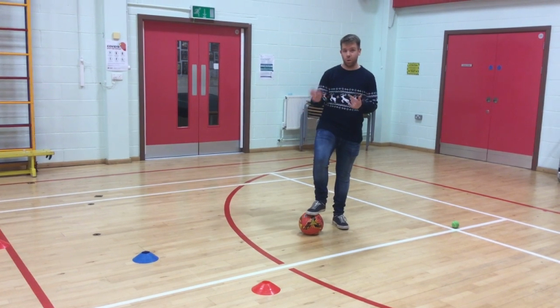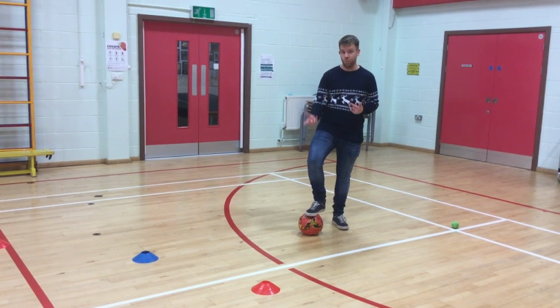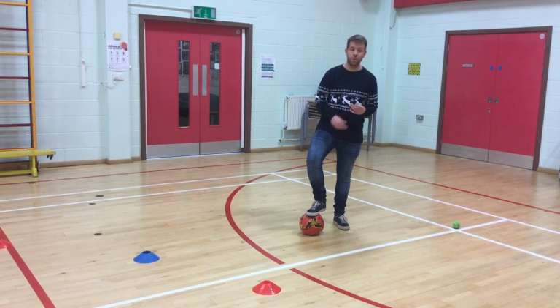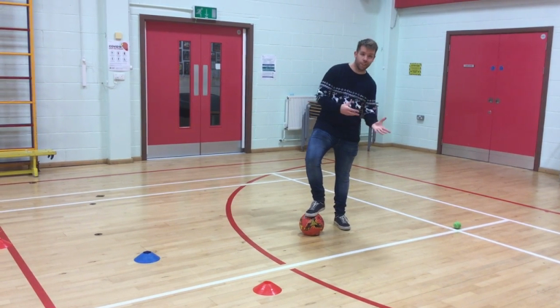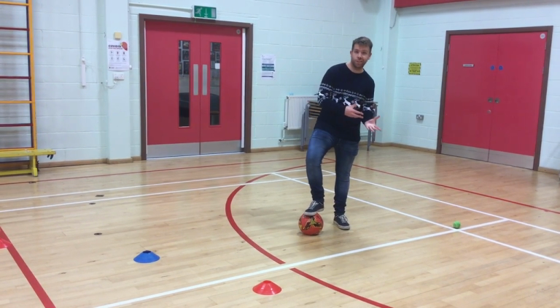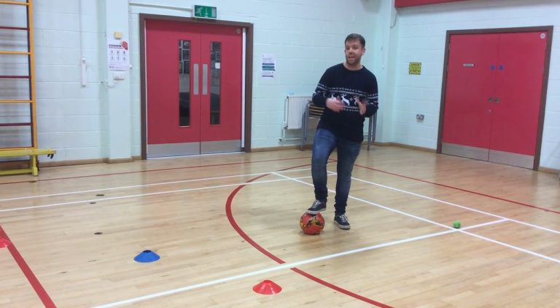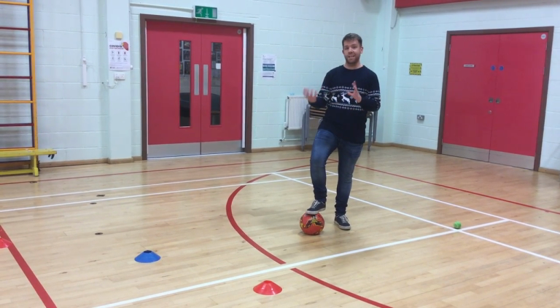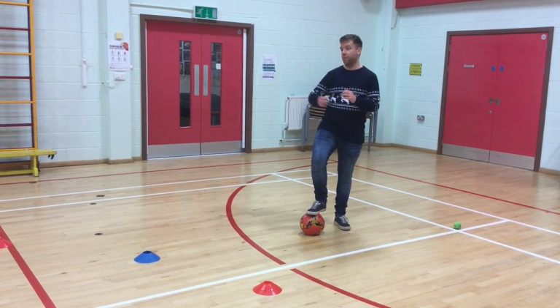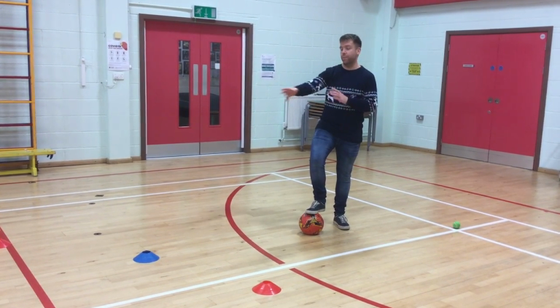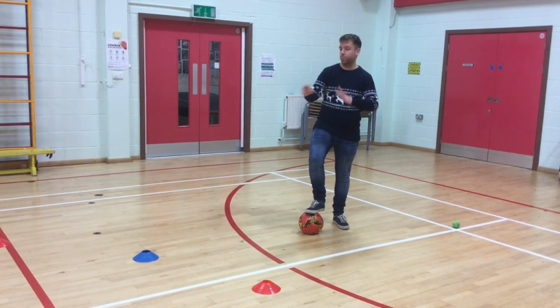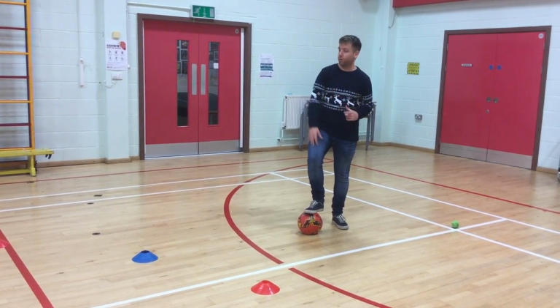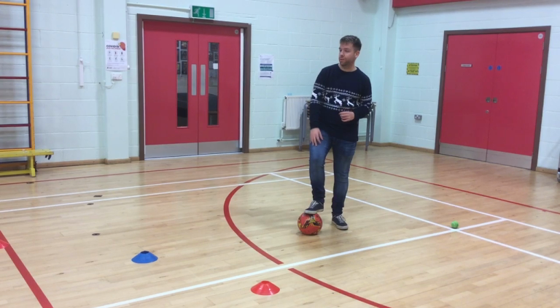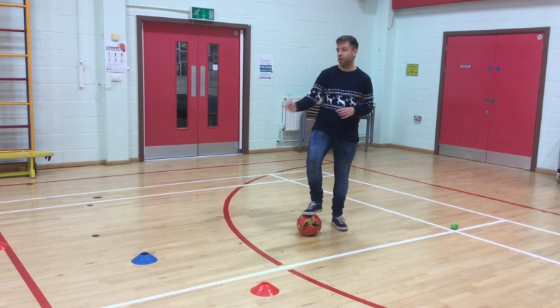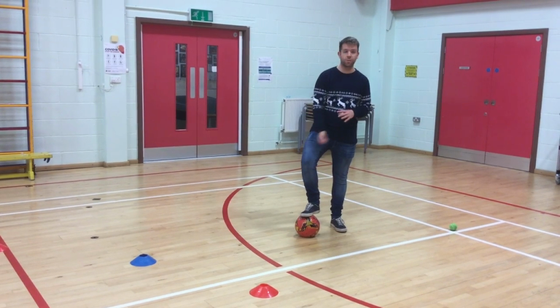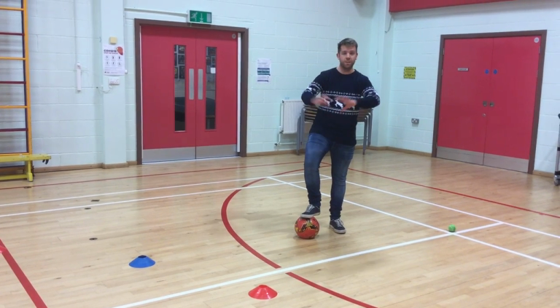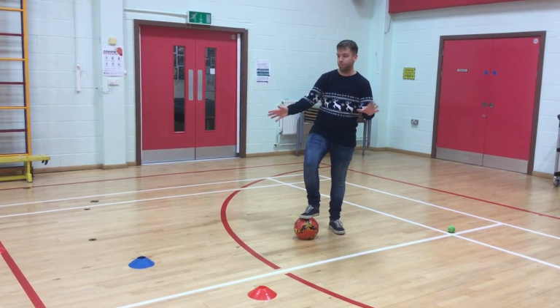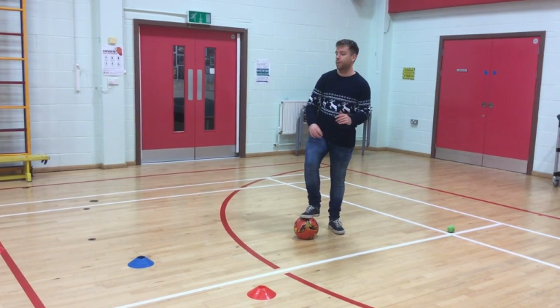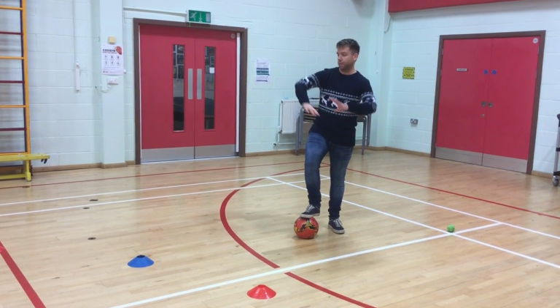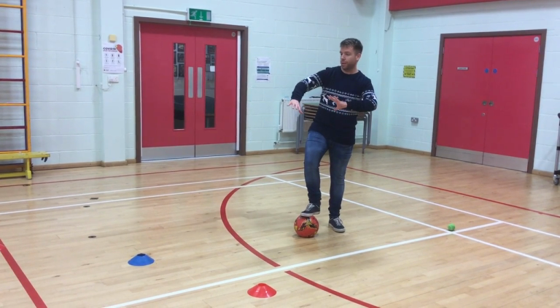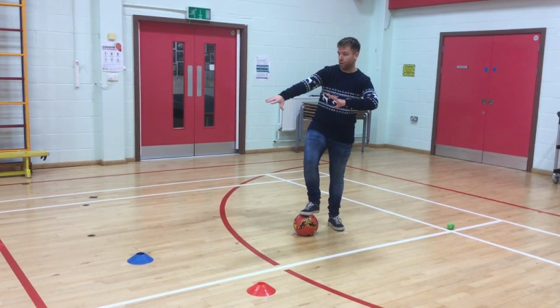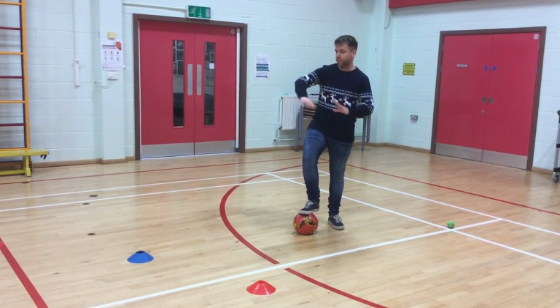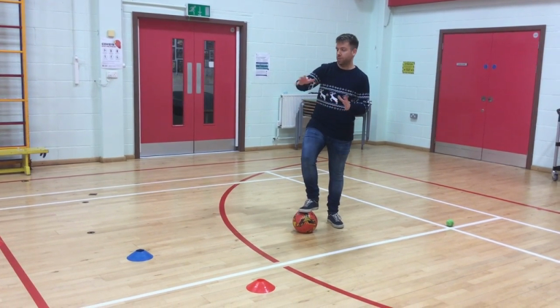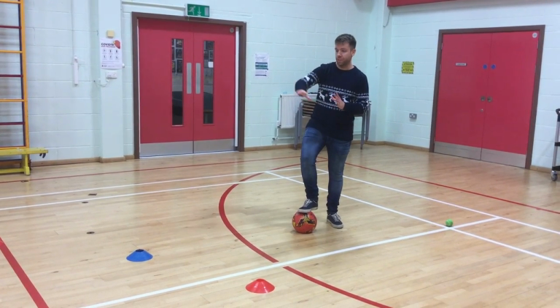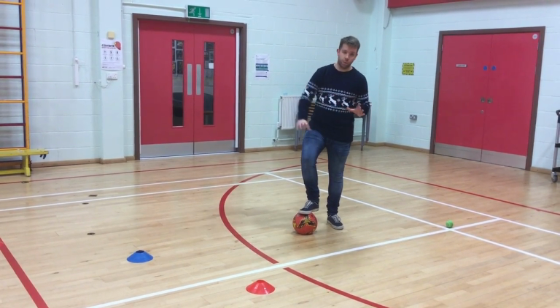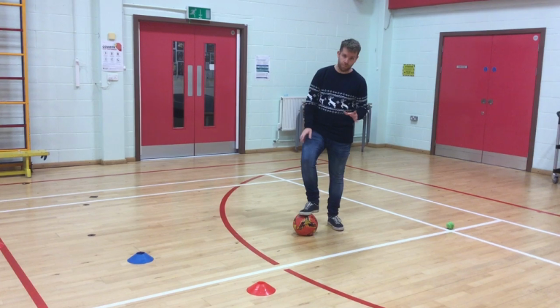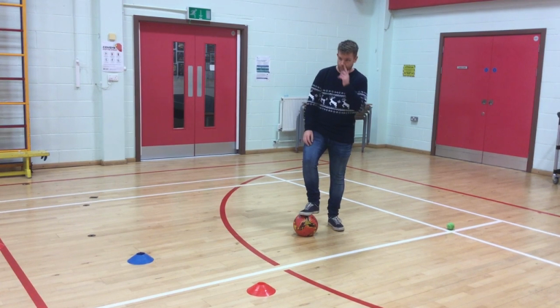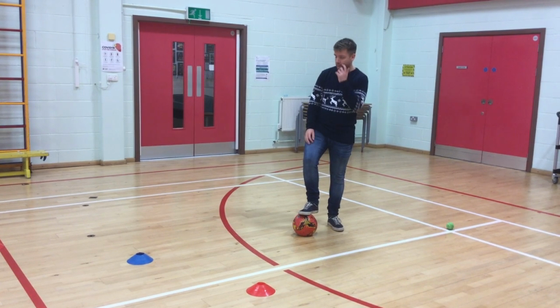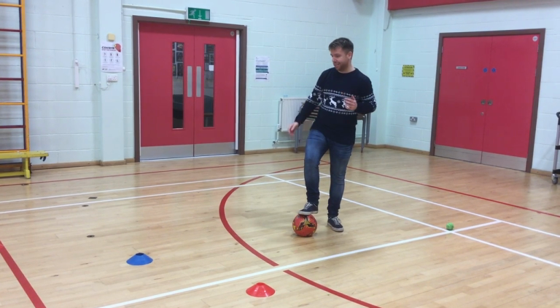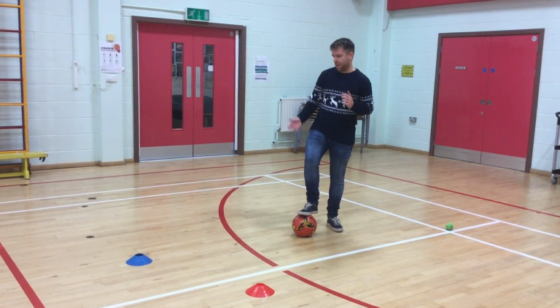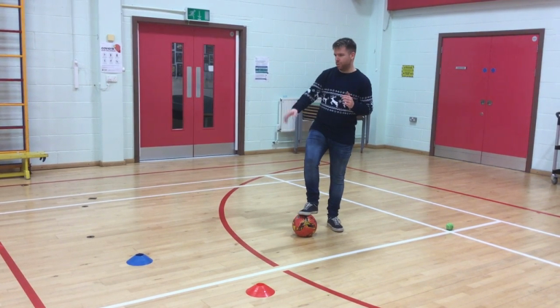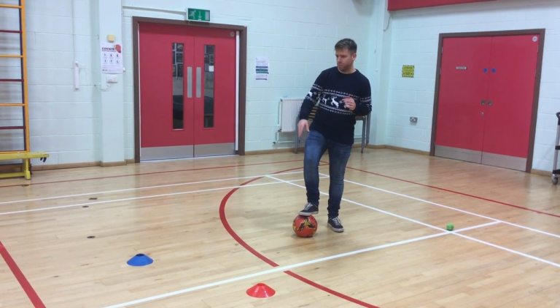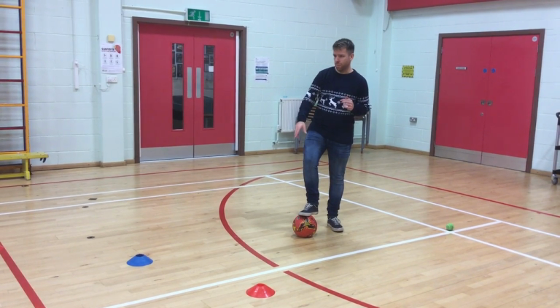Stones, bricks, any other bits of sport equipment, socks — anything you want, as long as you've got something to dribble around.